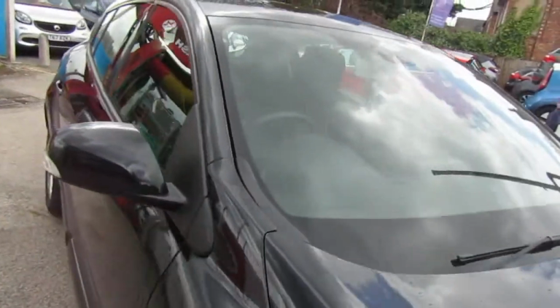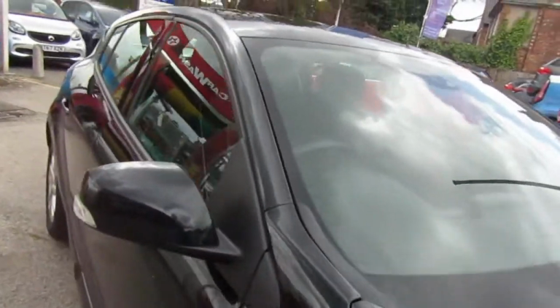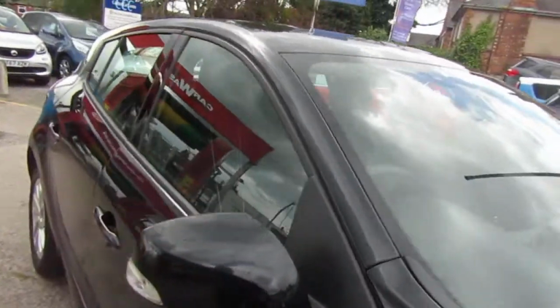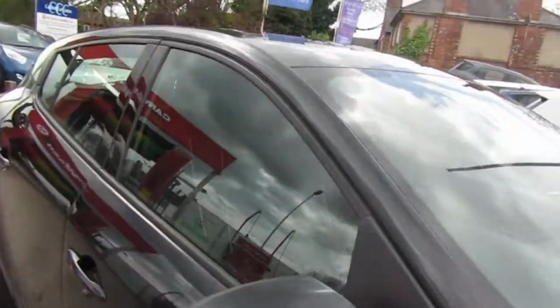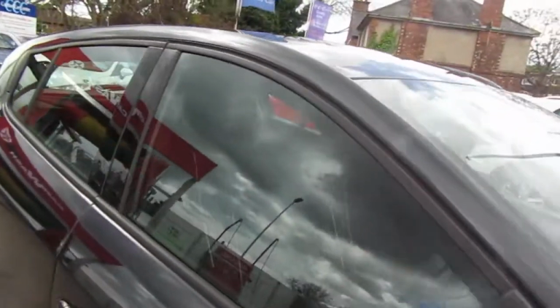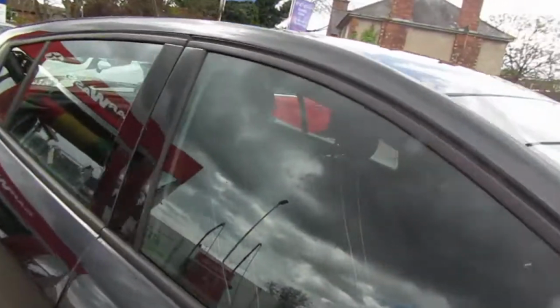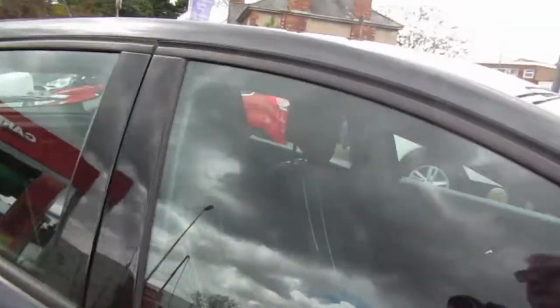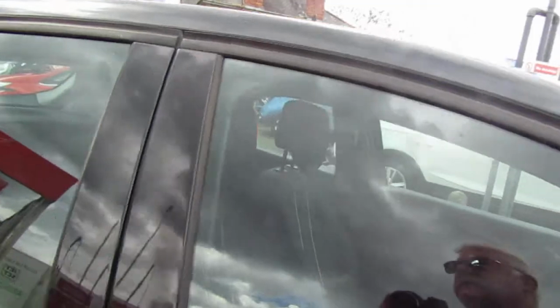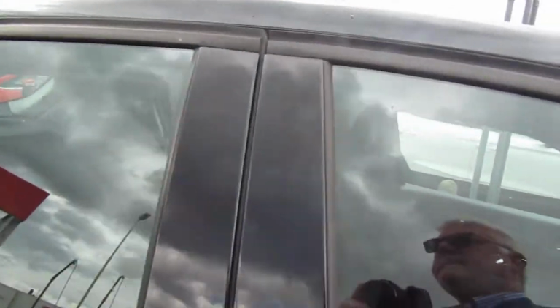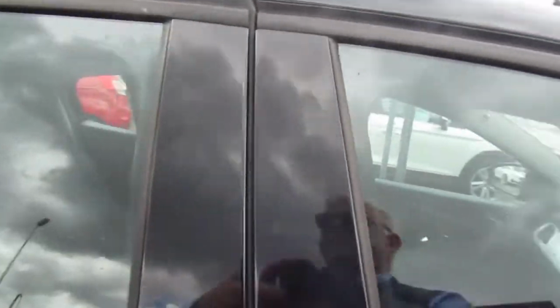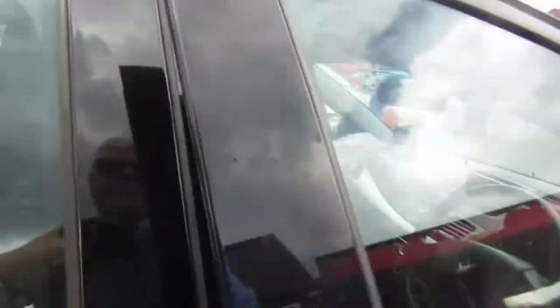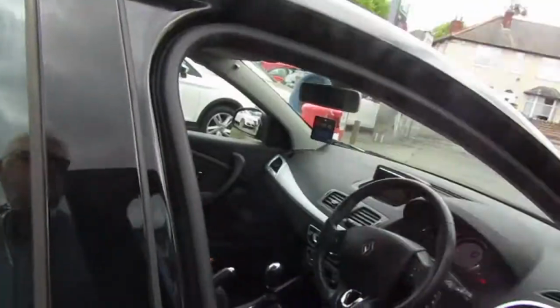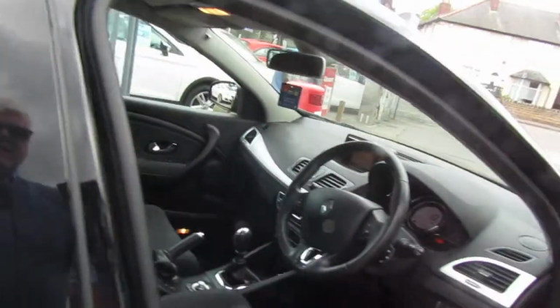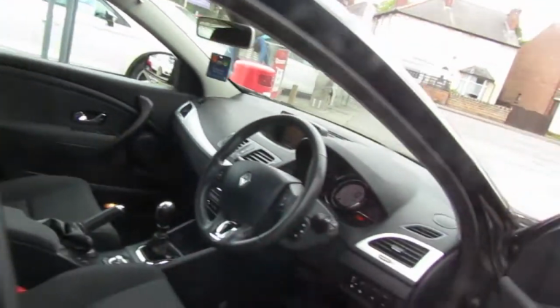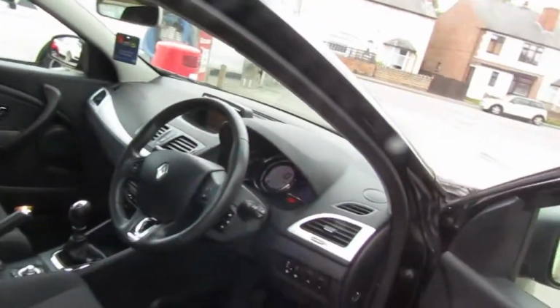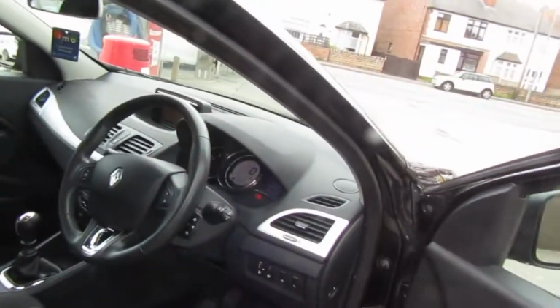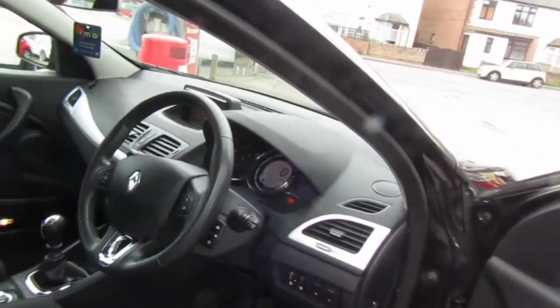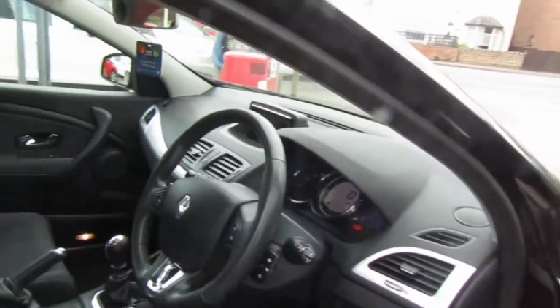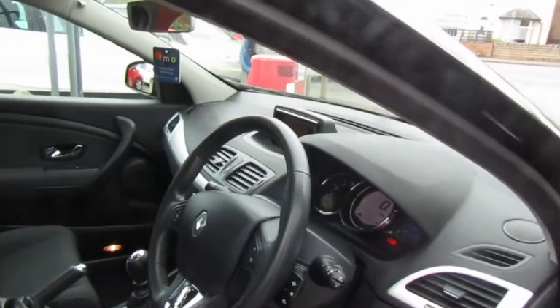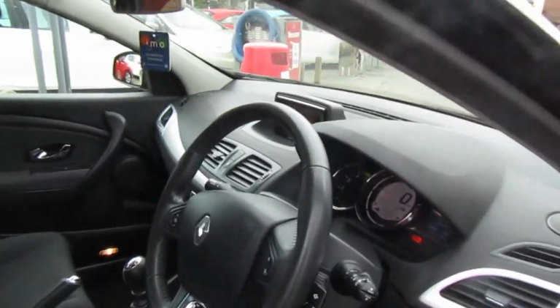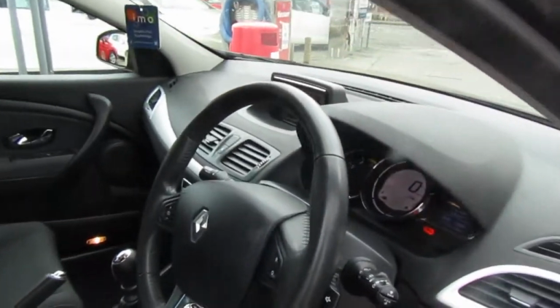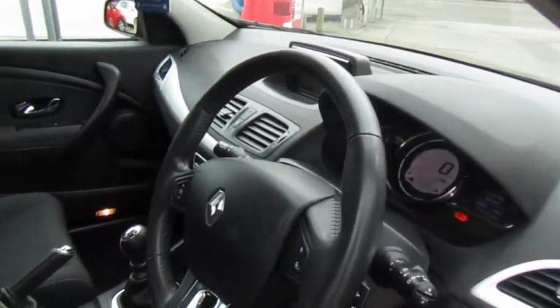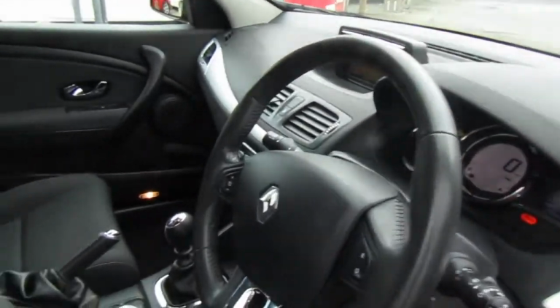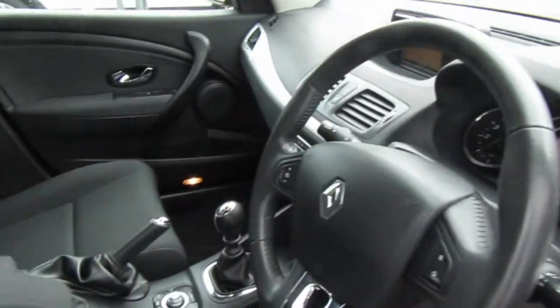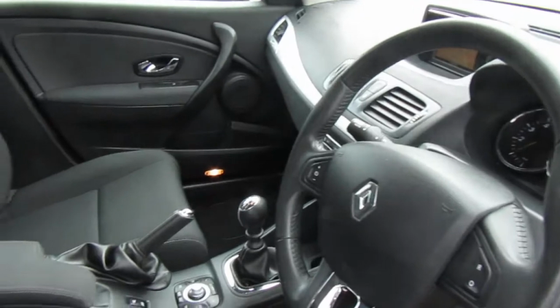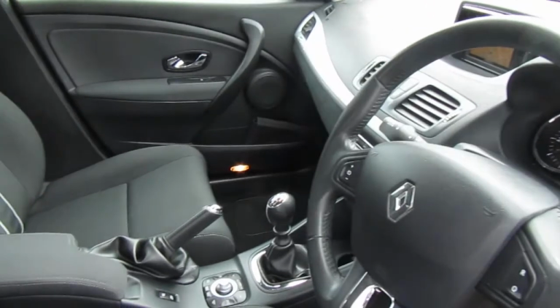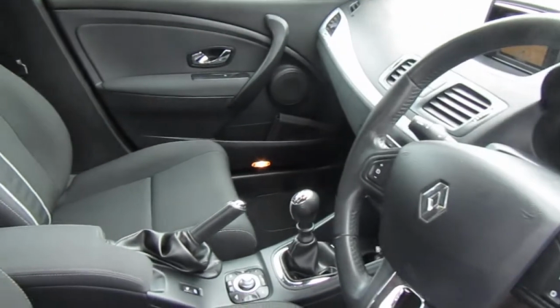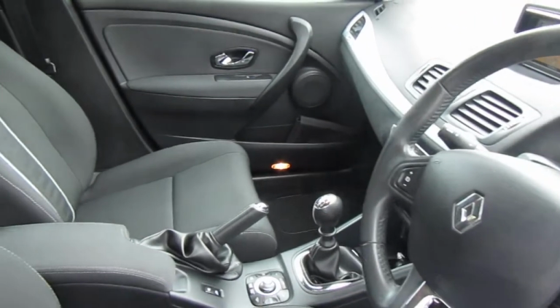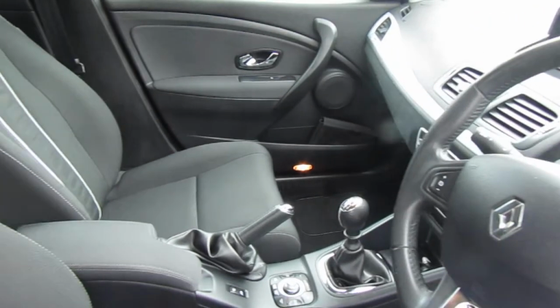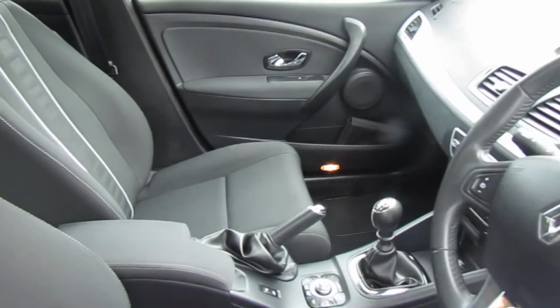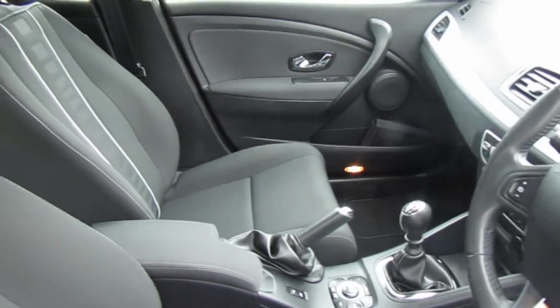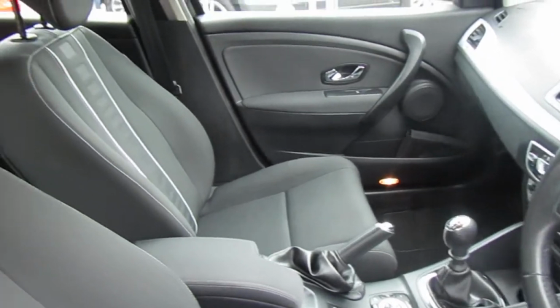Tyres are good, we have two keys, interior's in smart condition, leather bound steering wheel as well. Check the website for the full spec.